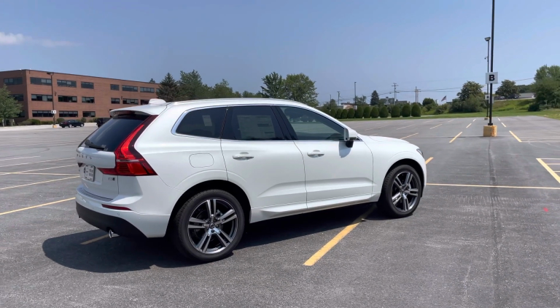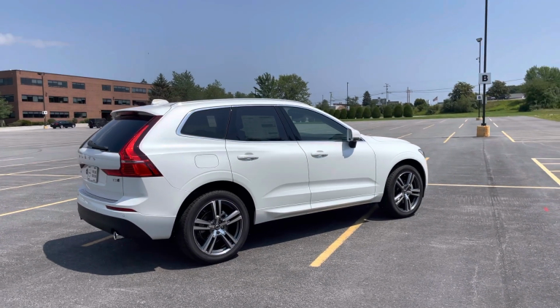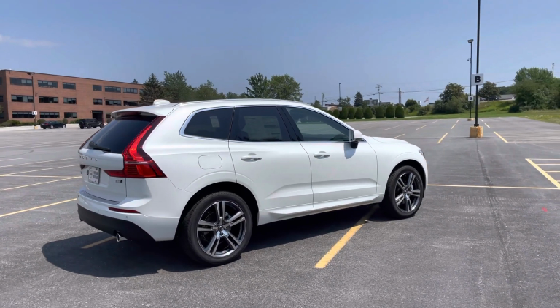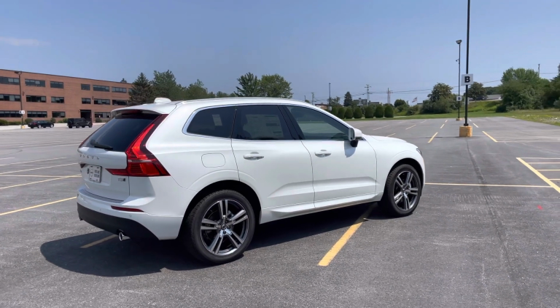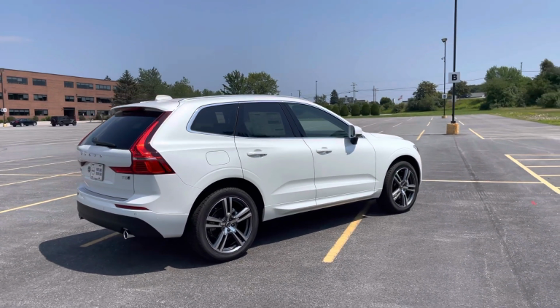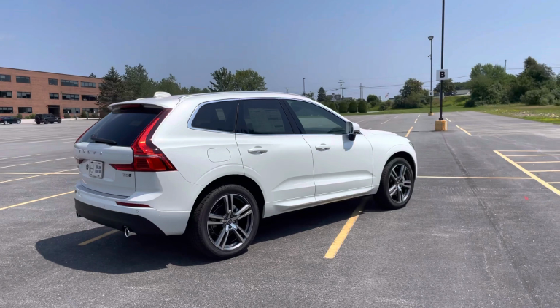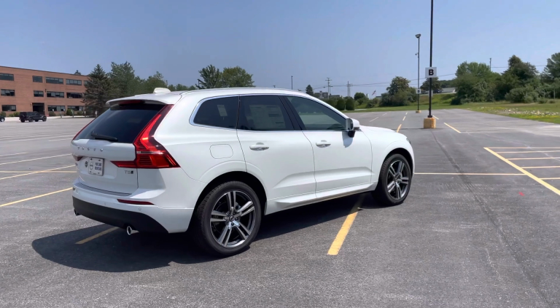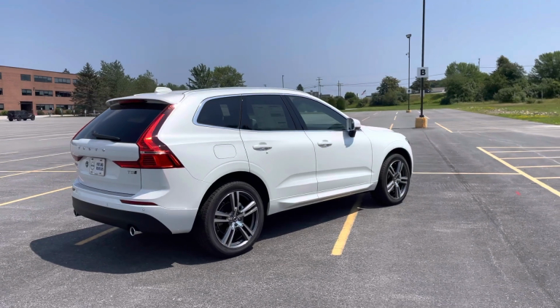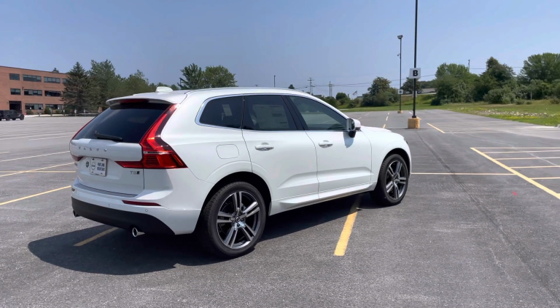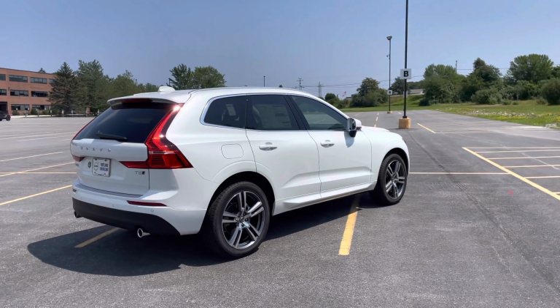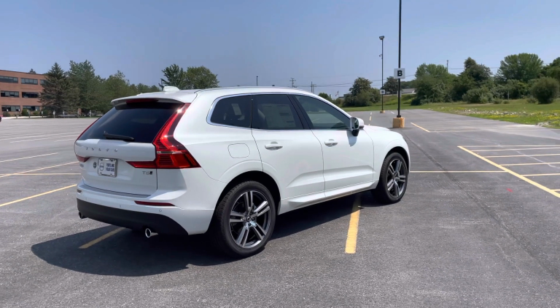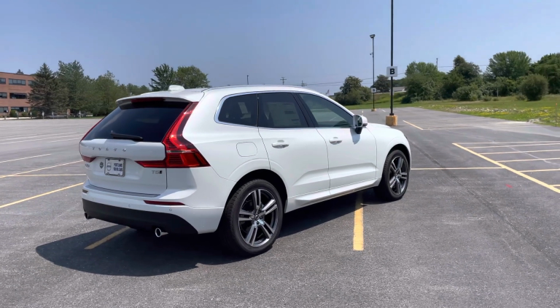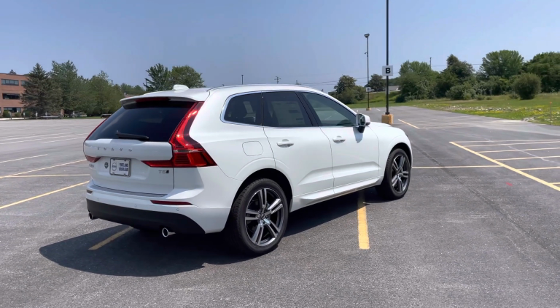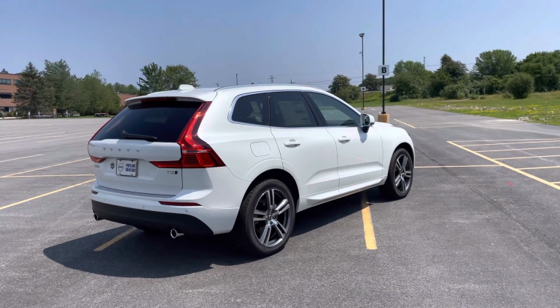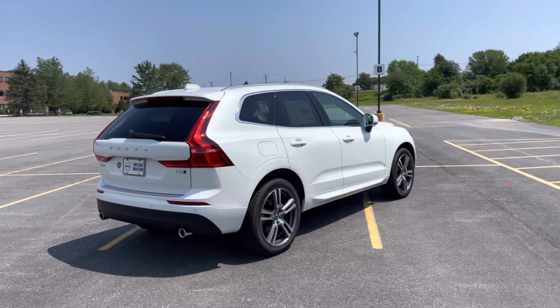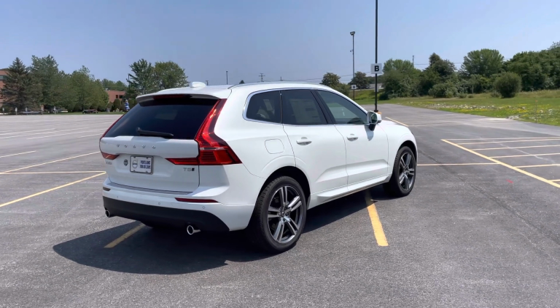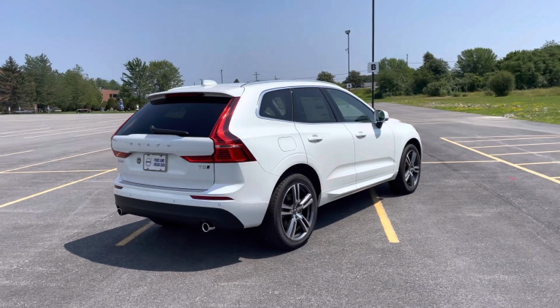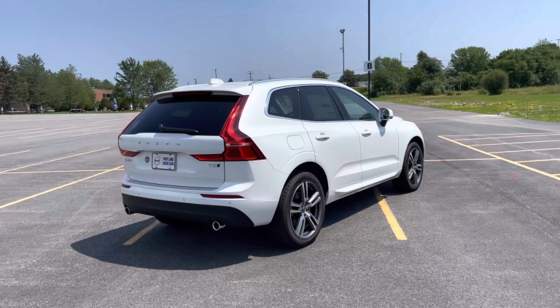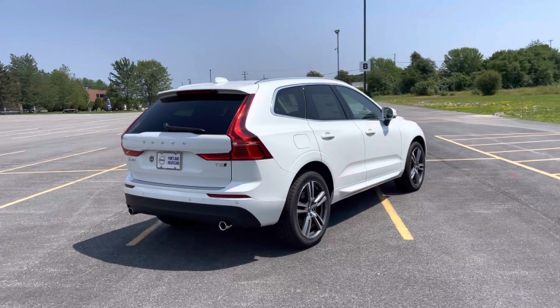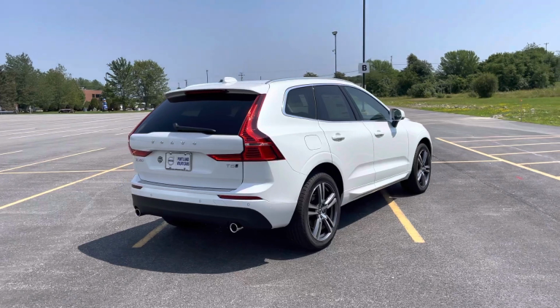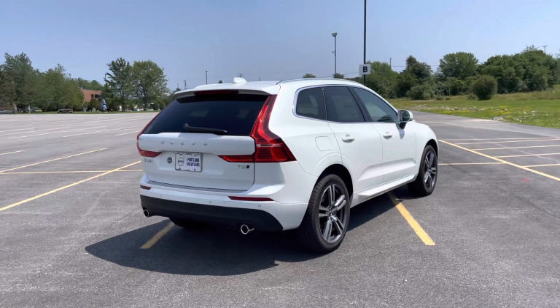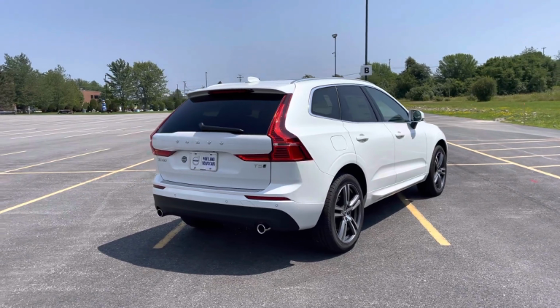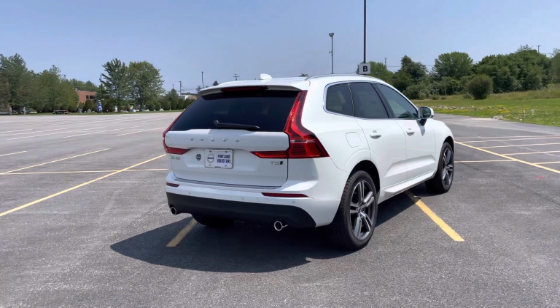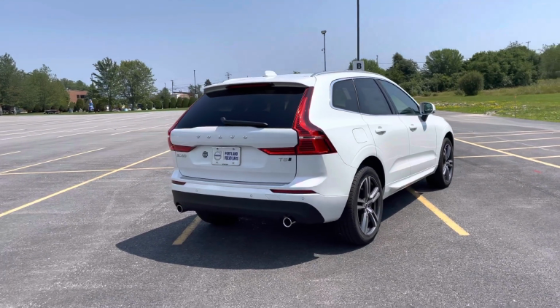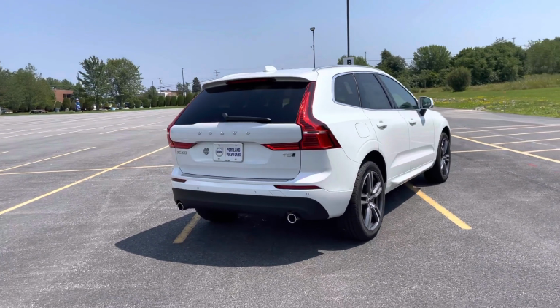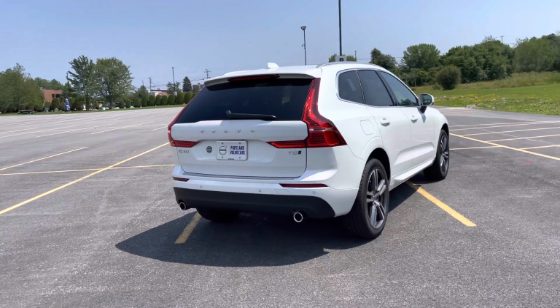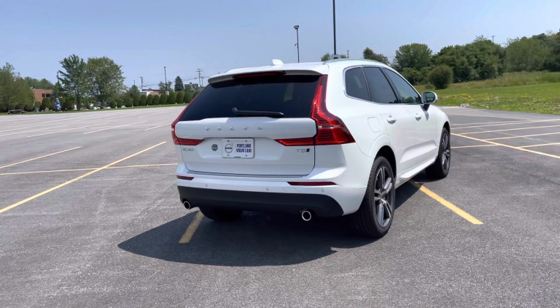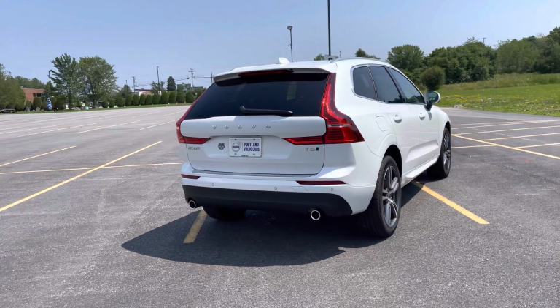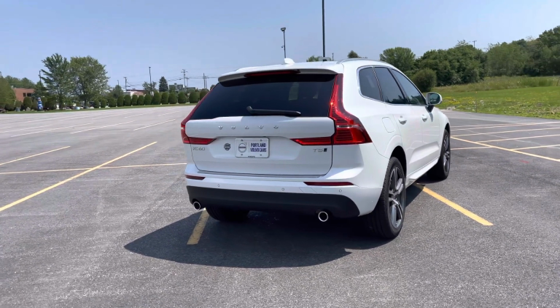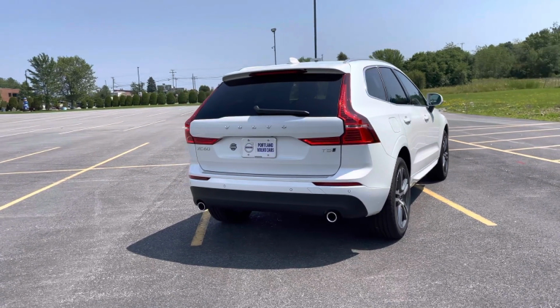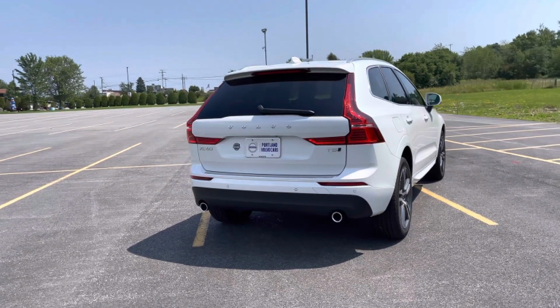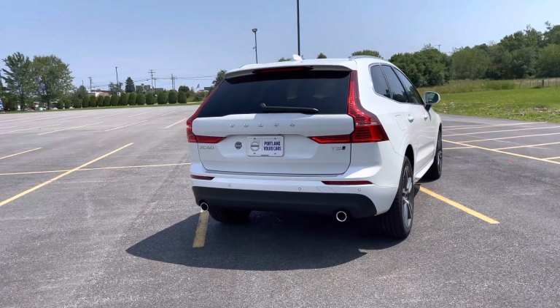It's been named an IIHS Top Safety Pick for 2021. T5 means that this is a four-cylinder turbocharged engine and it is all-wheel drive.